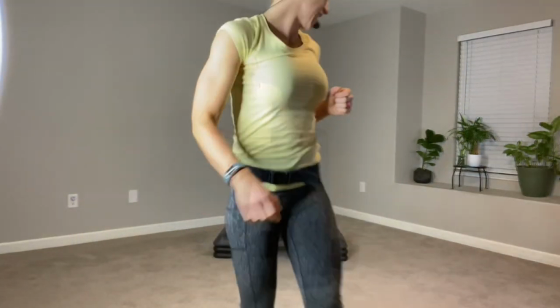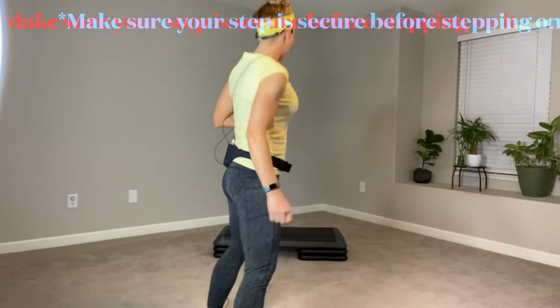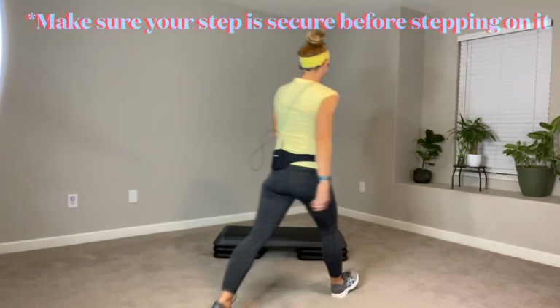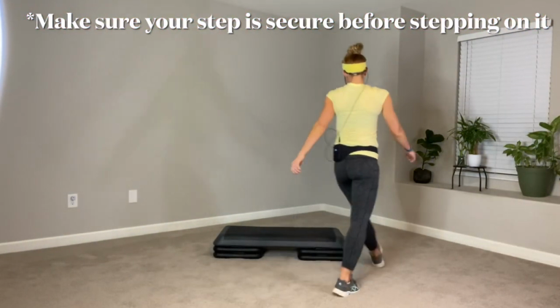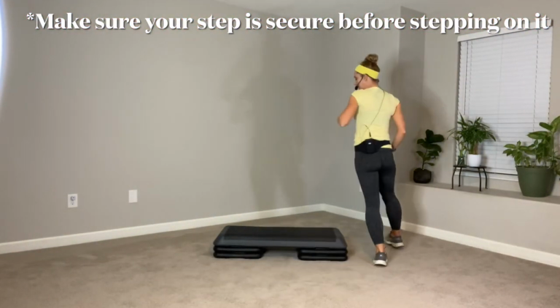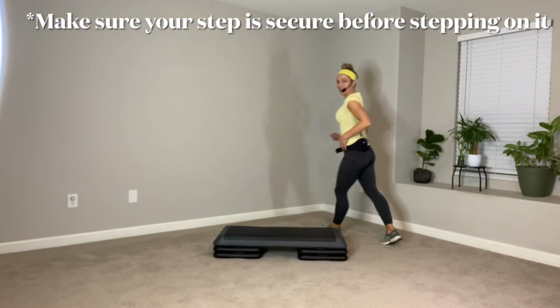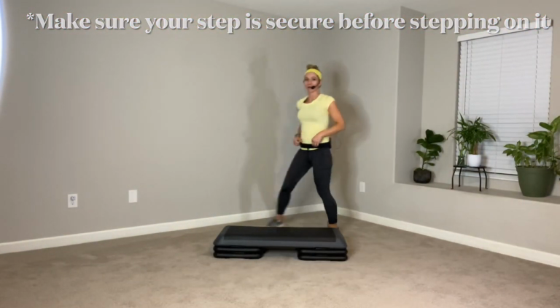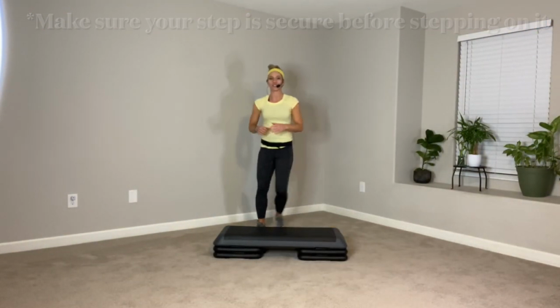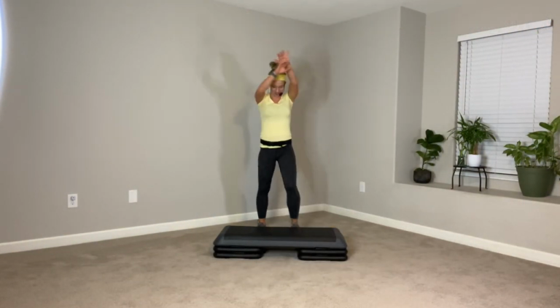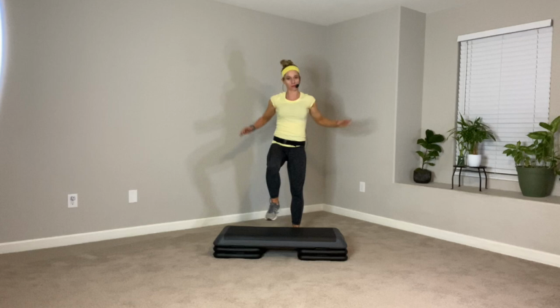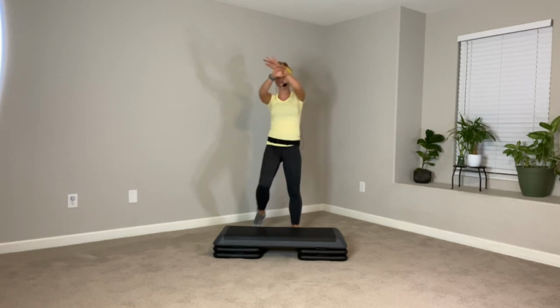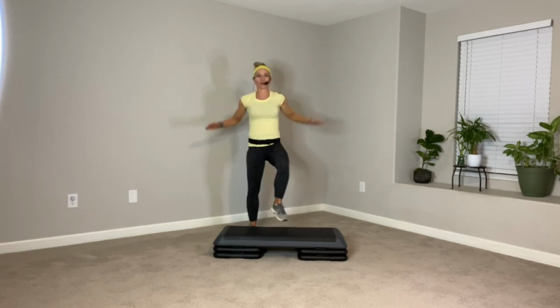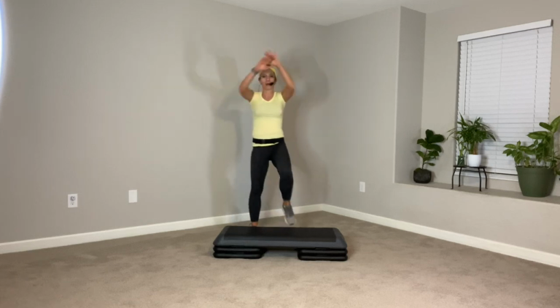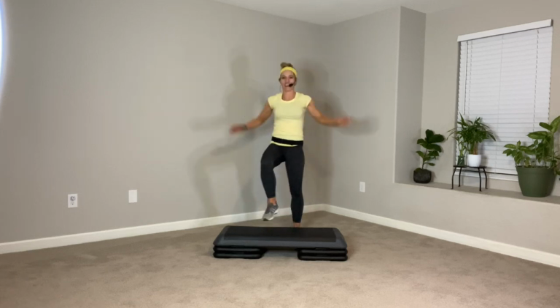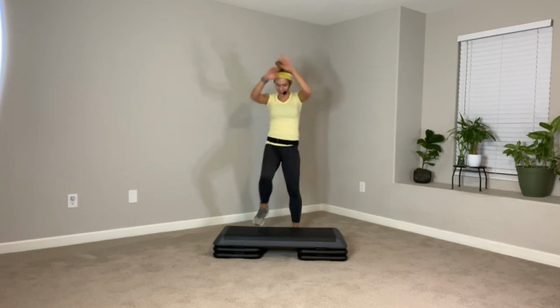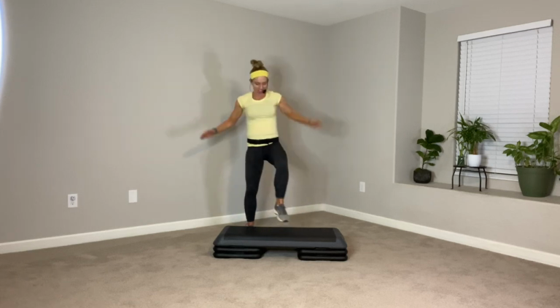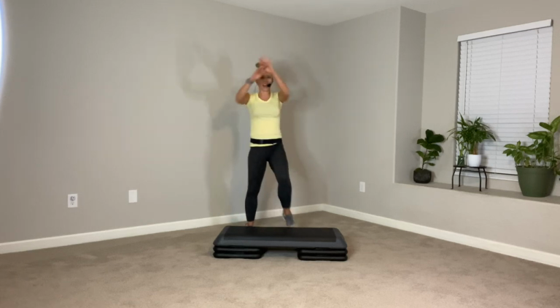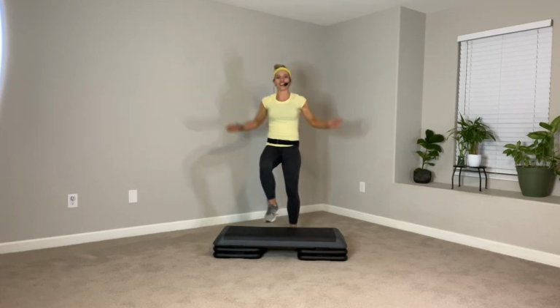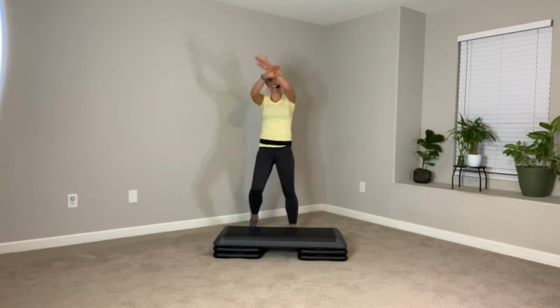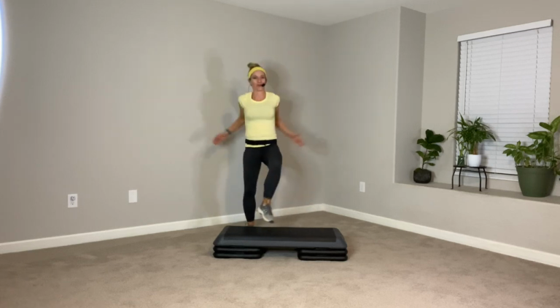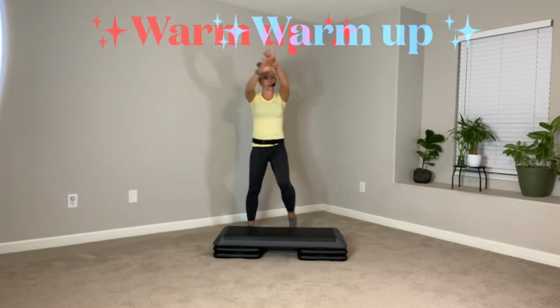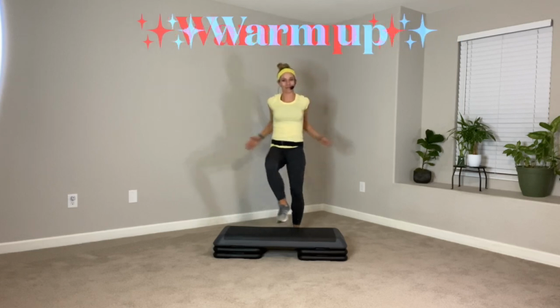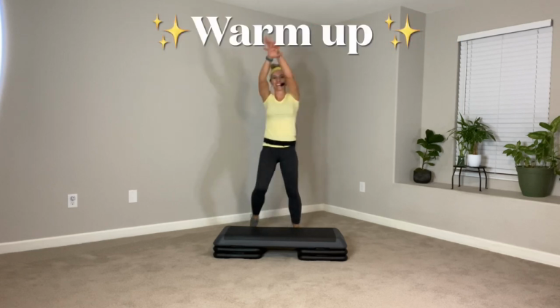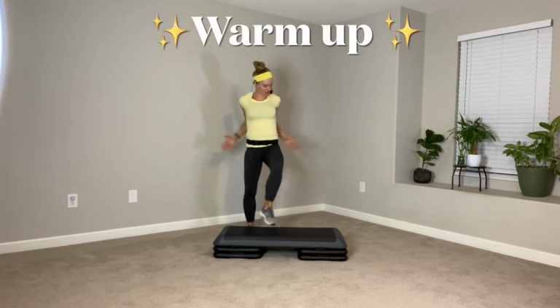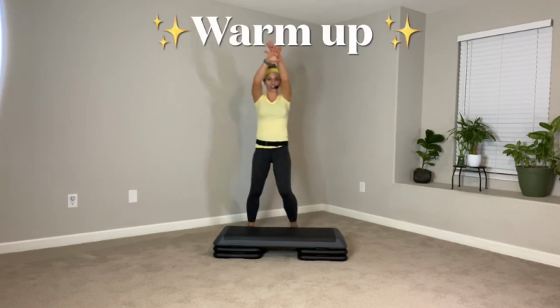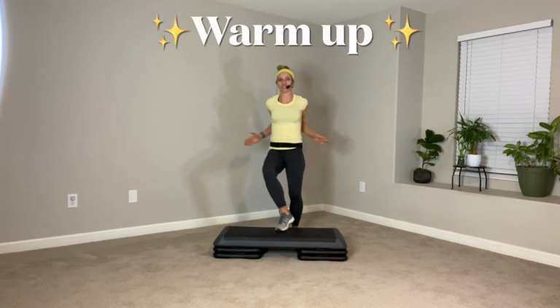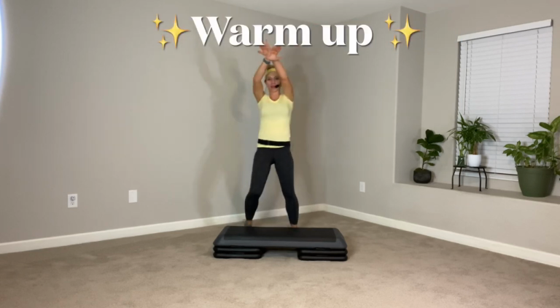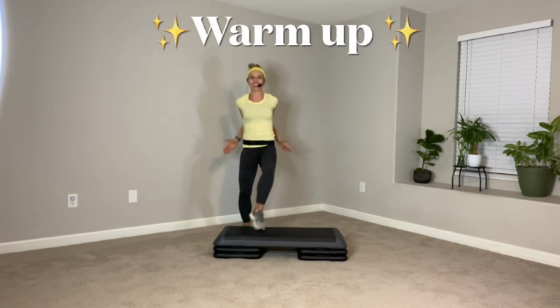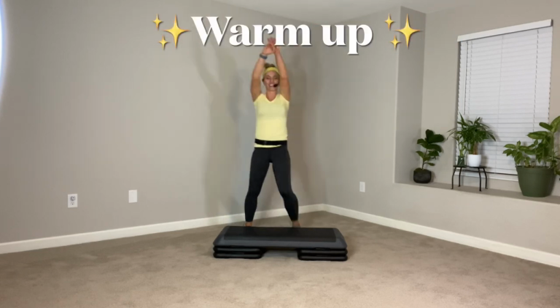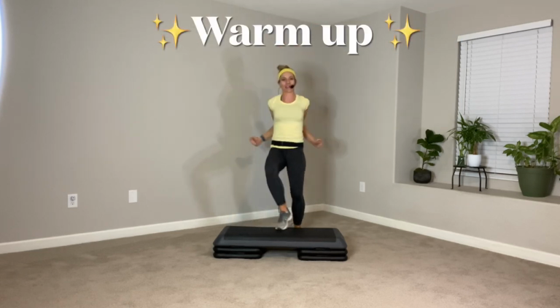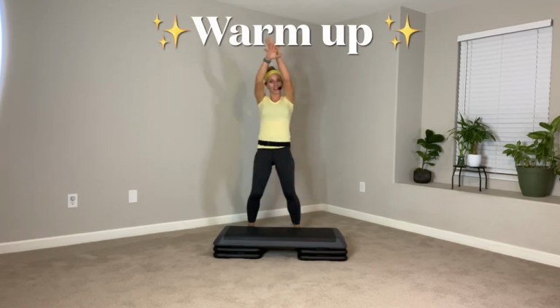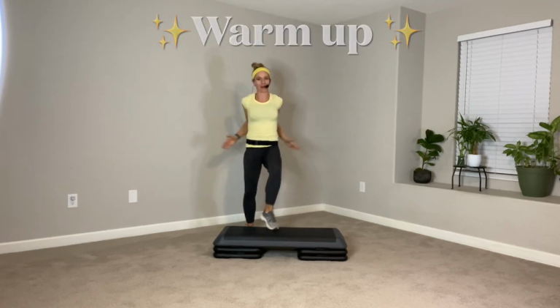Hey, let's get warm. Go ahead and pull out your aerobic step. We're just going to start with little toe taps. Reach up, pull down, and acquaint yourself with your aerobic step. Draw your elbows into your back pocket, belly button into your spine.